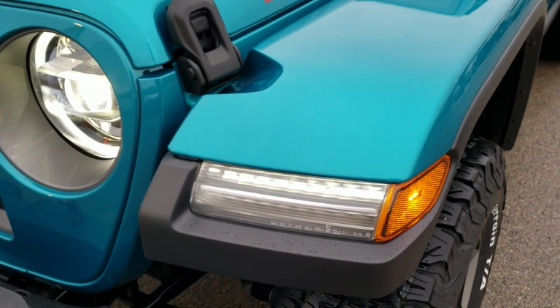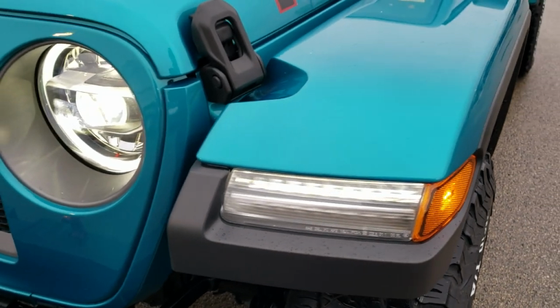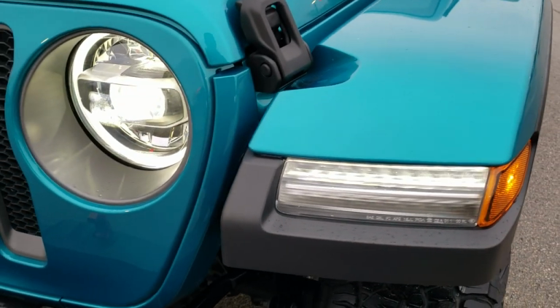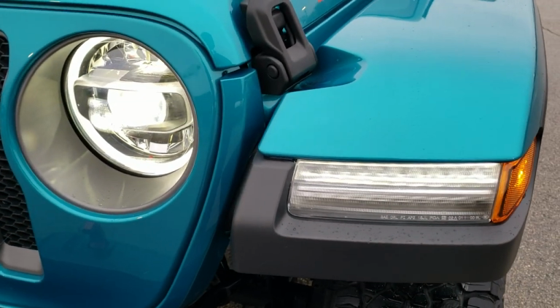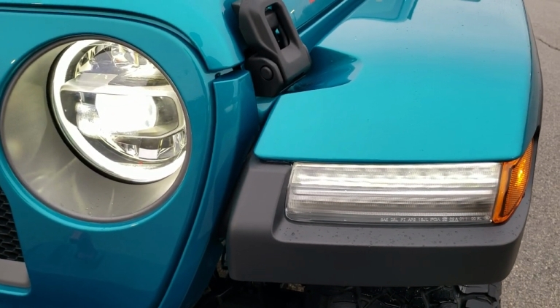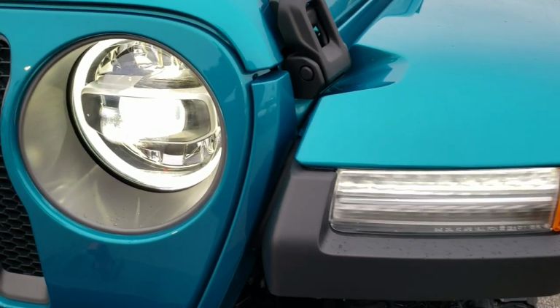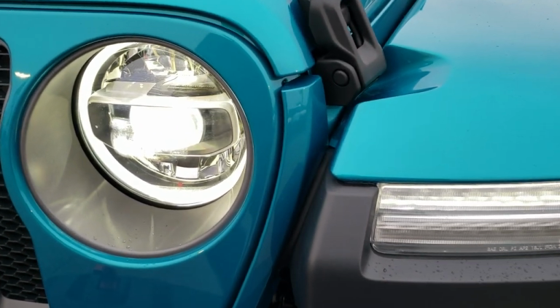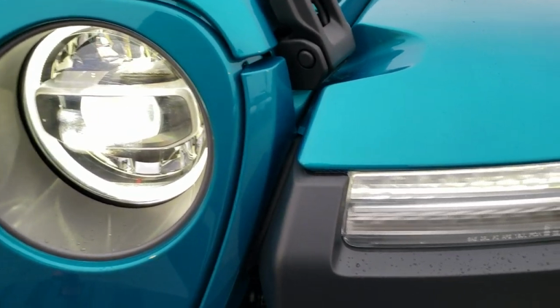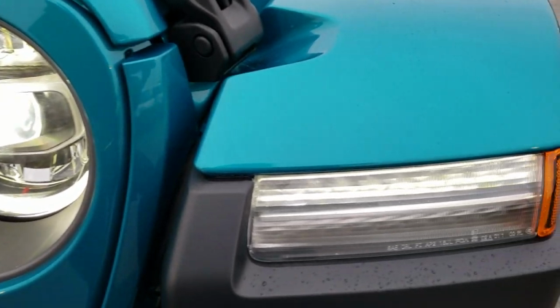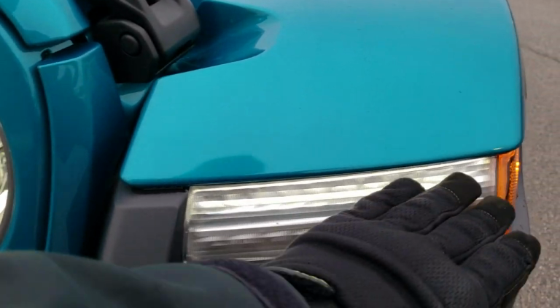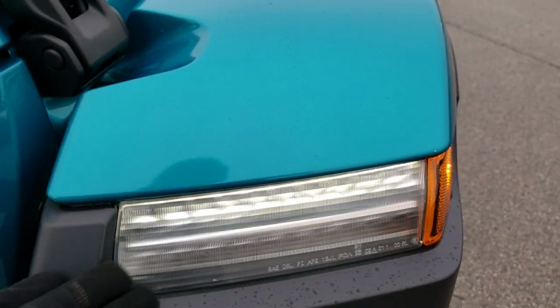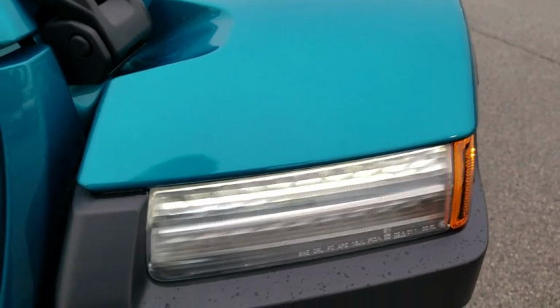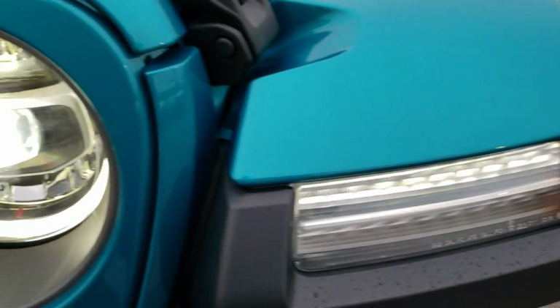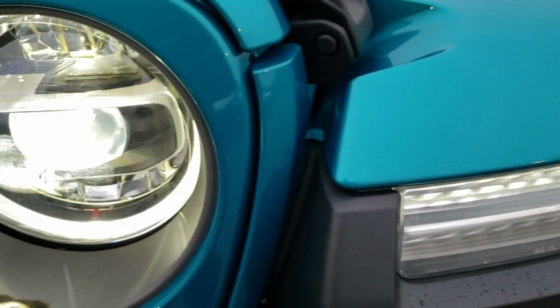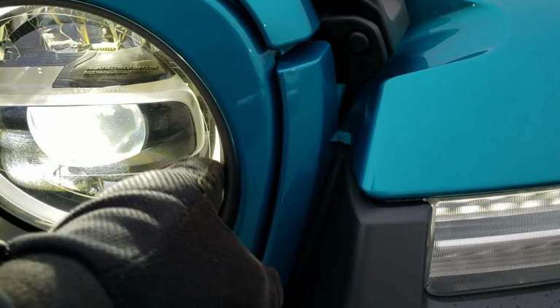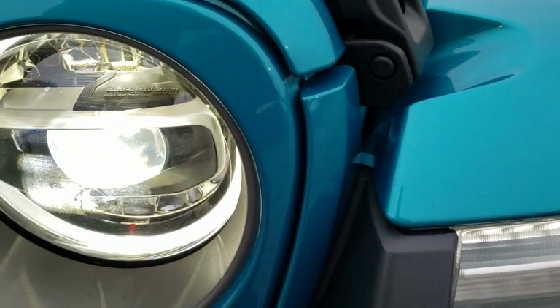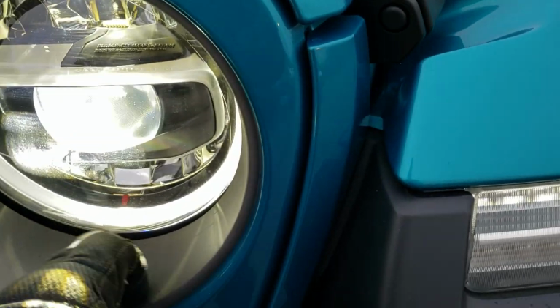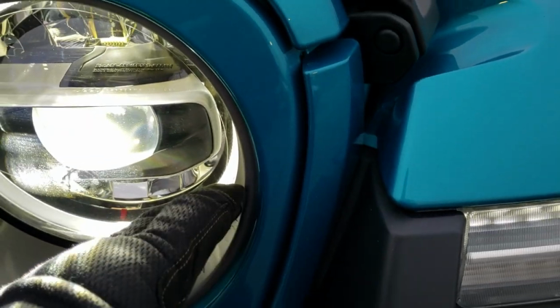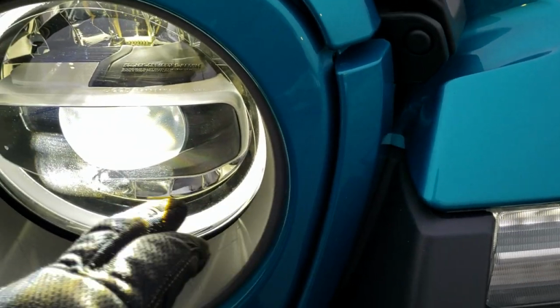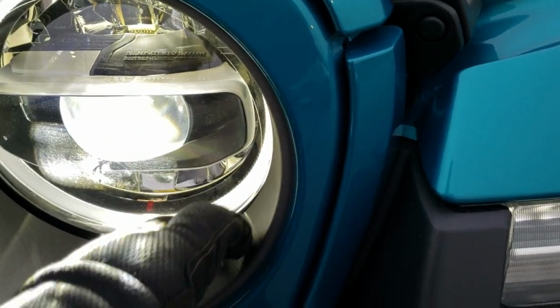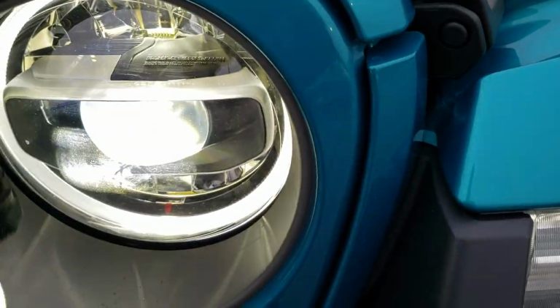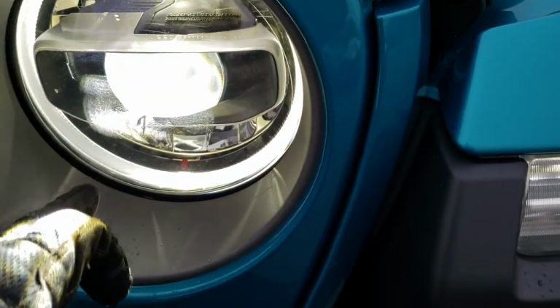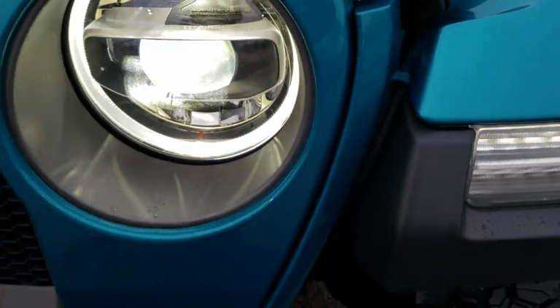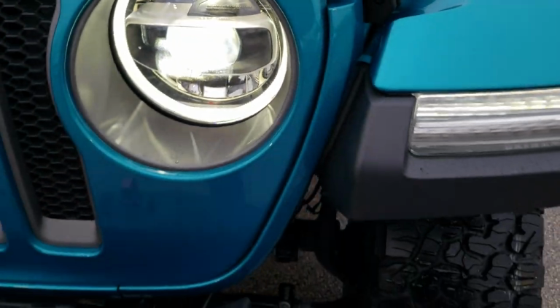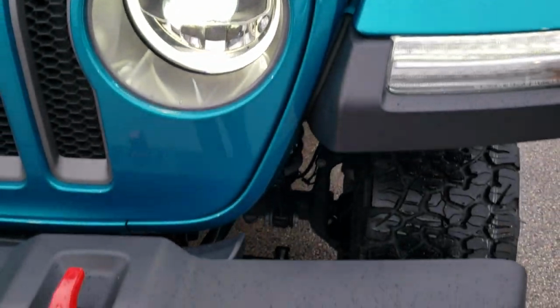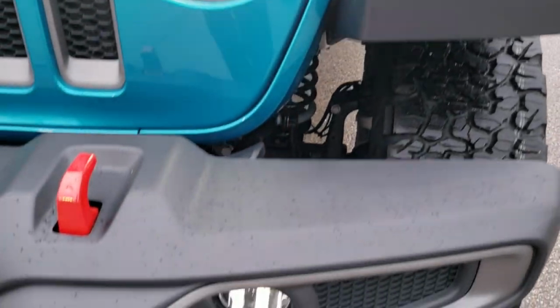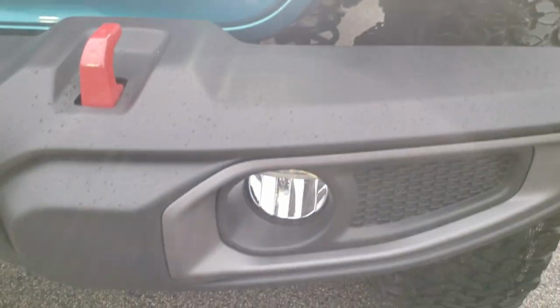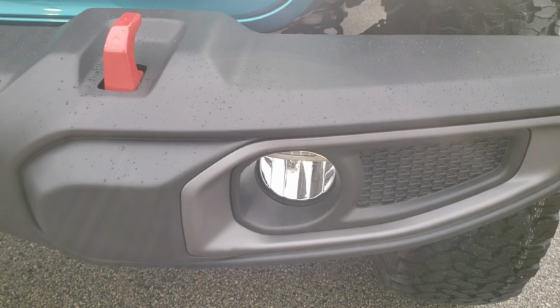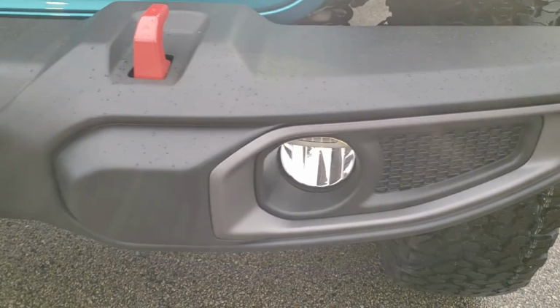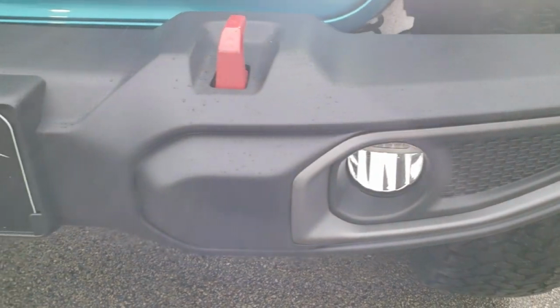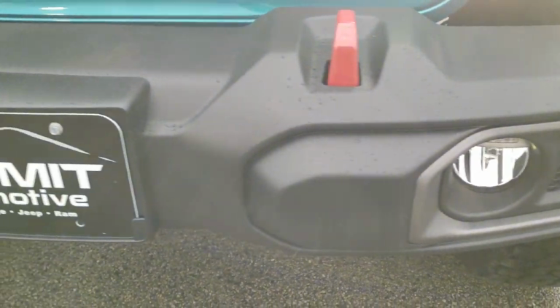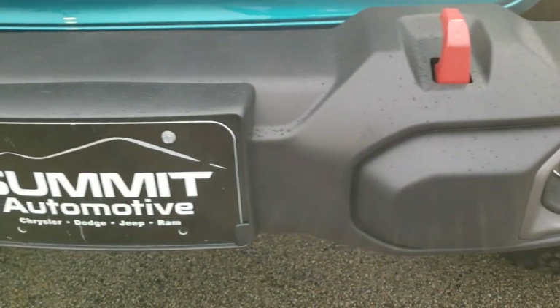It has the LED option lighting group, so you get the LED running lights, the LED headlamps, the LED halo lights around the headlamps, and the LED fog lamps.